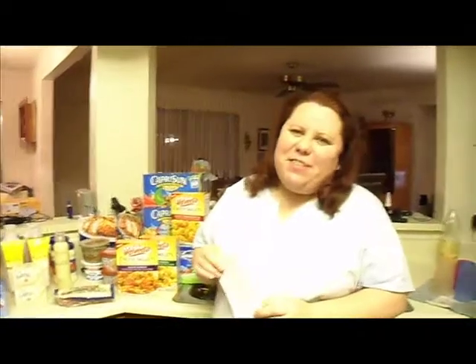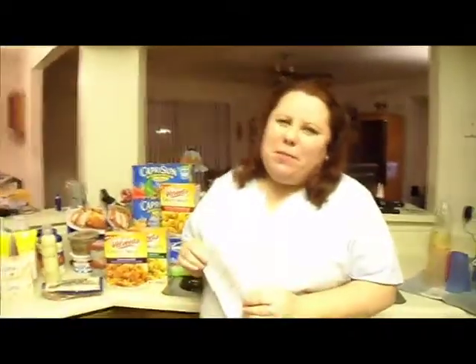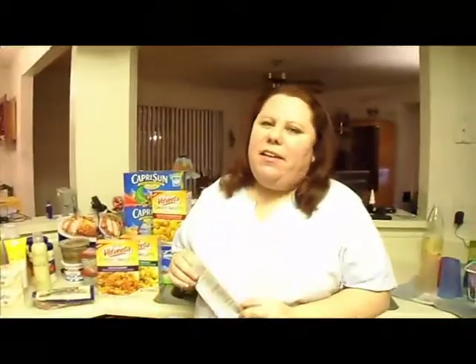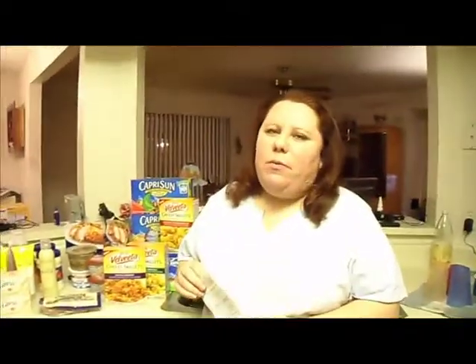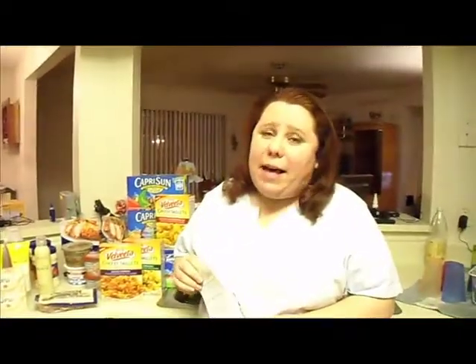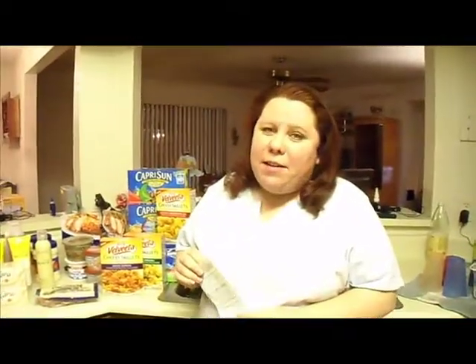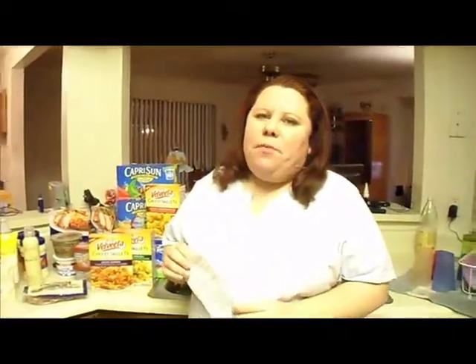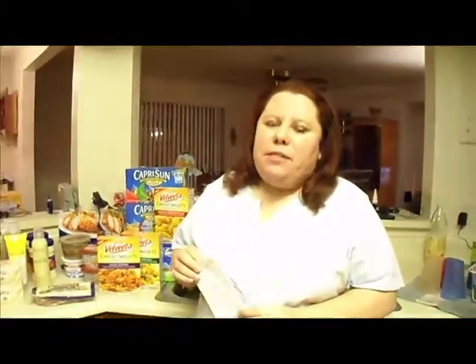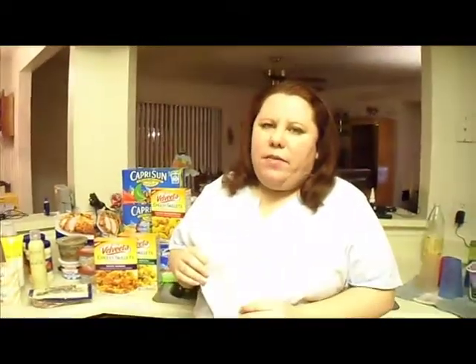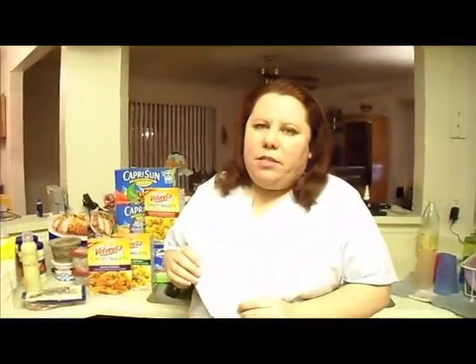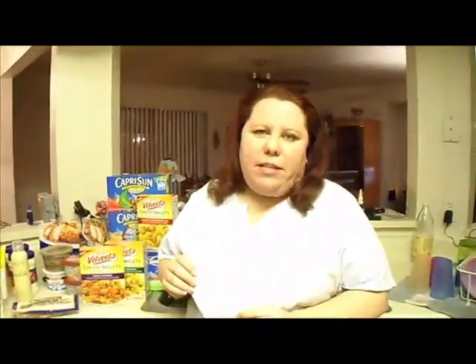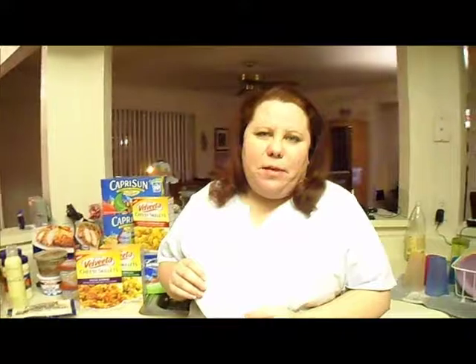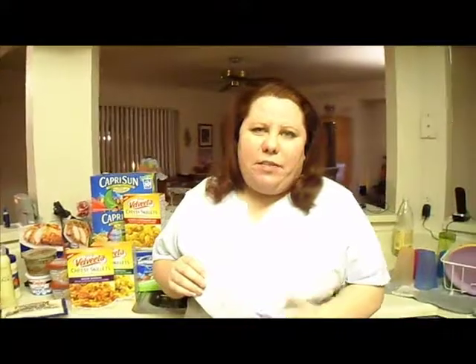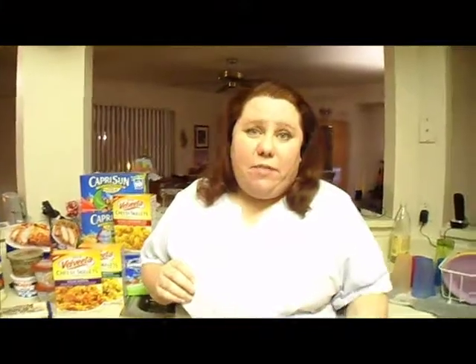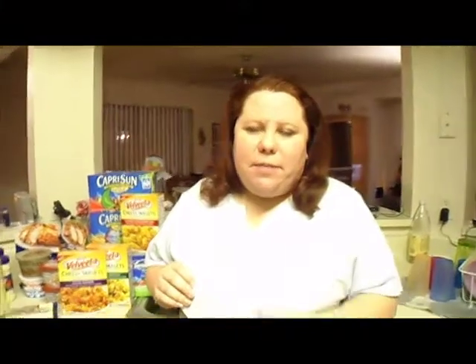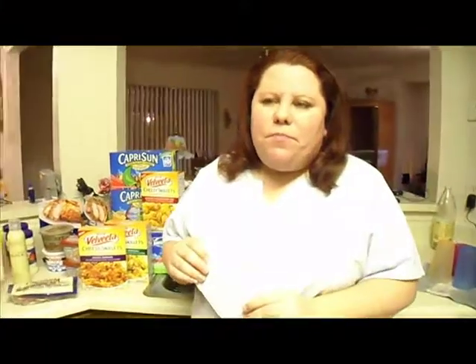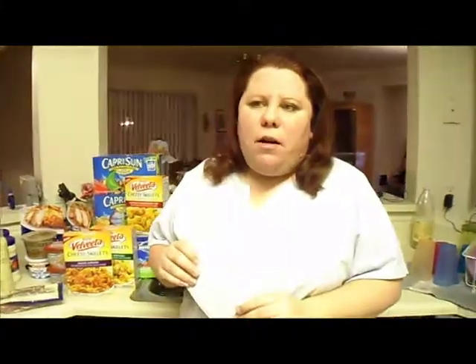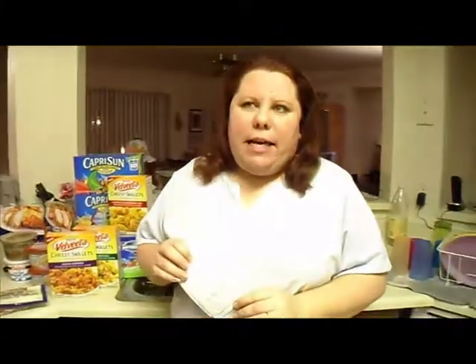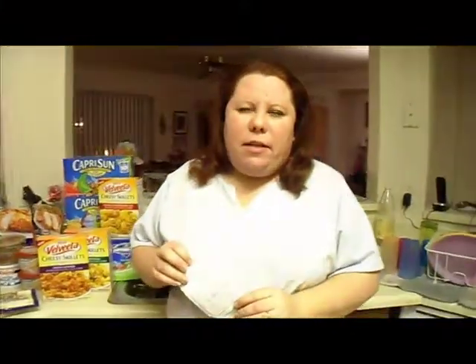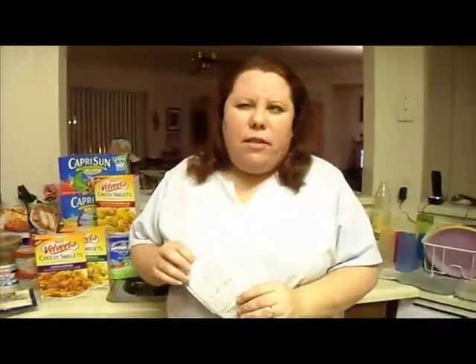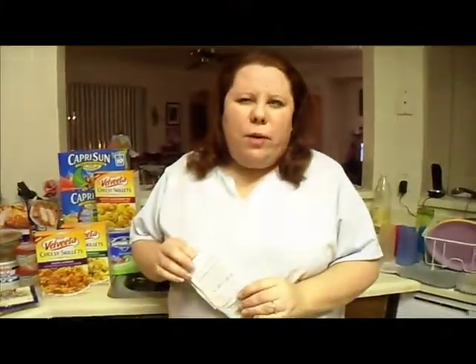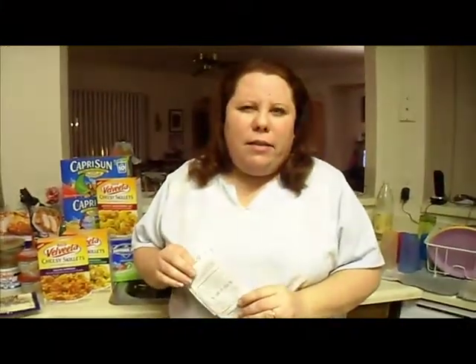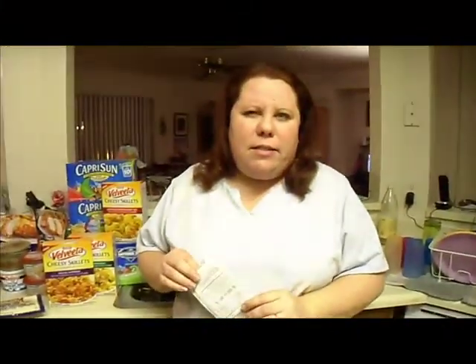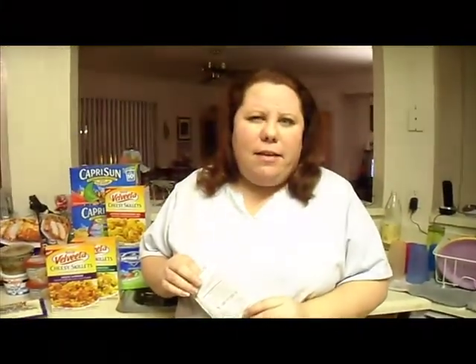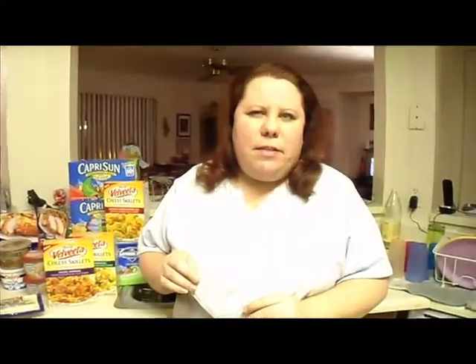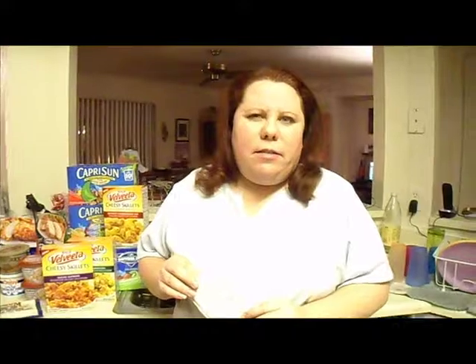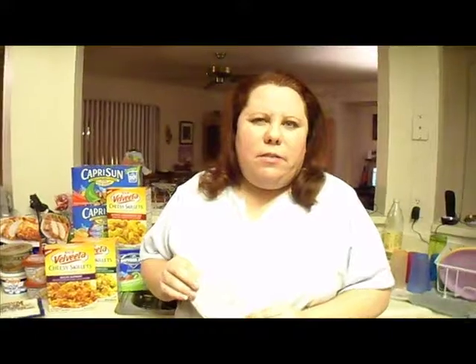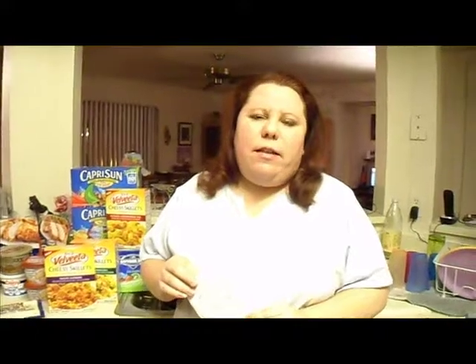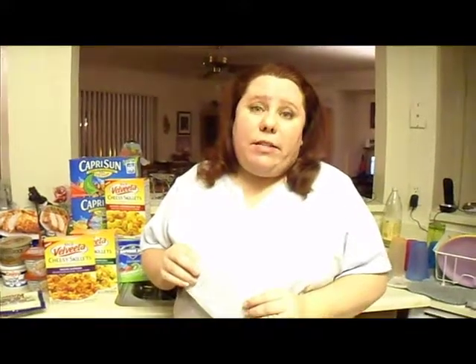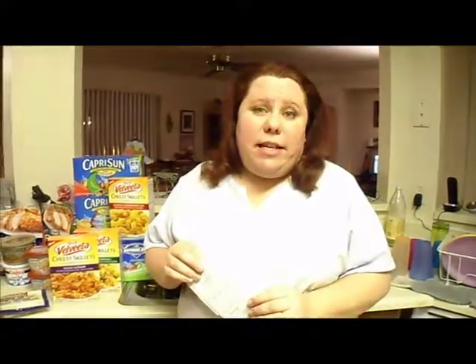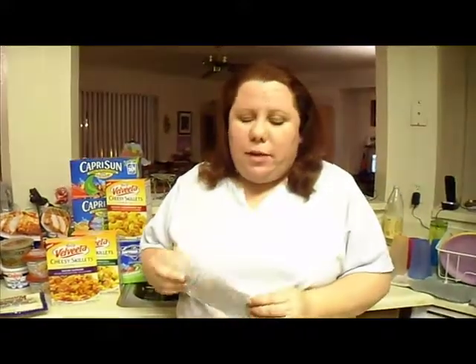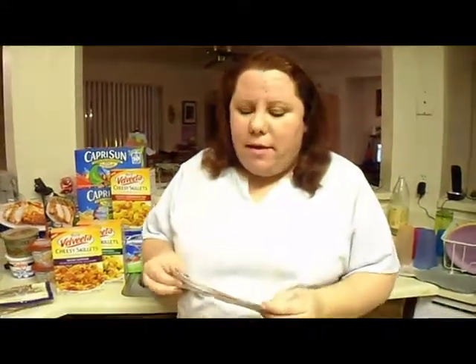Hello, it's Marianne and we're back. Now this is another video just to tell you what I saved today at Fry's. Today is the 20th.